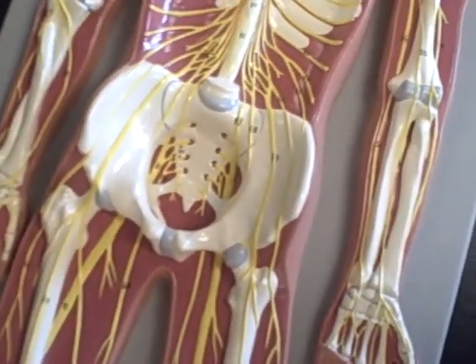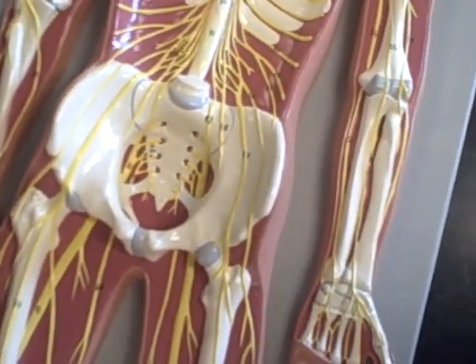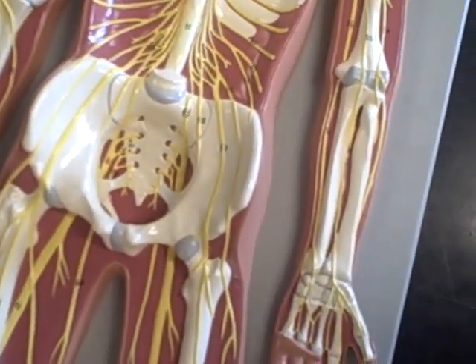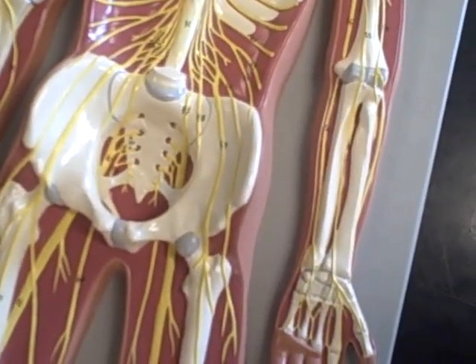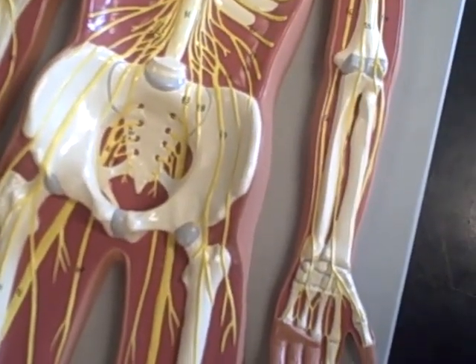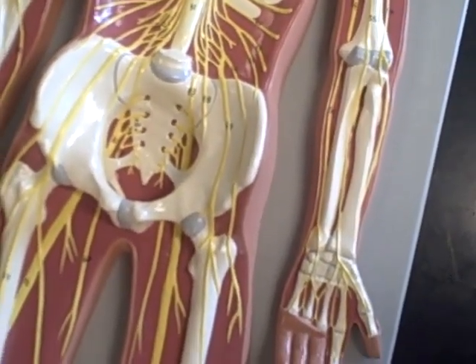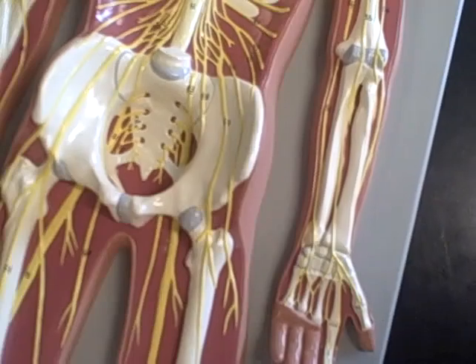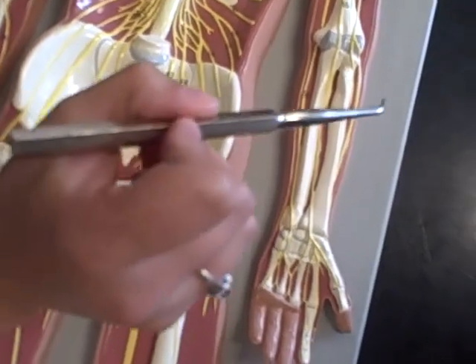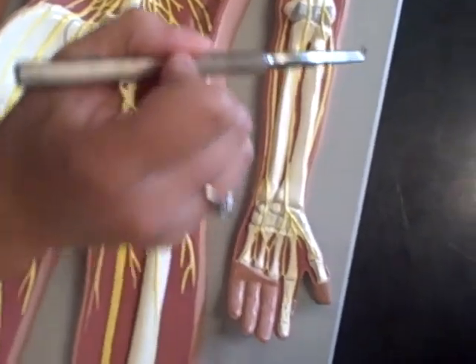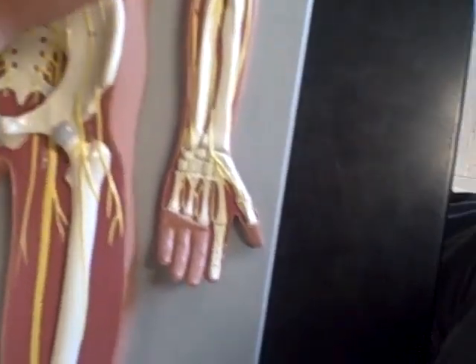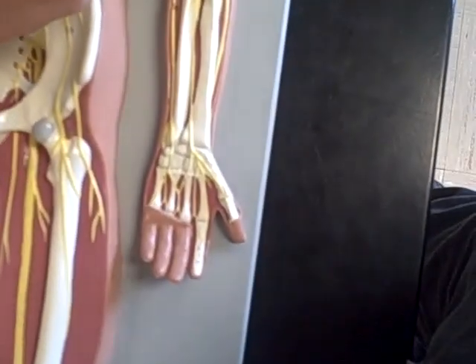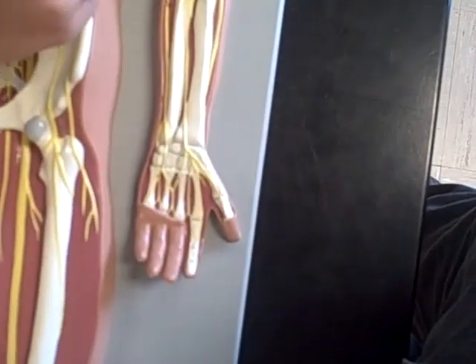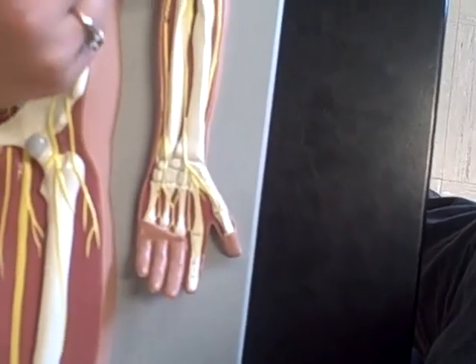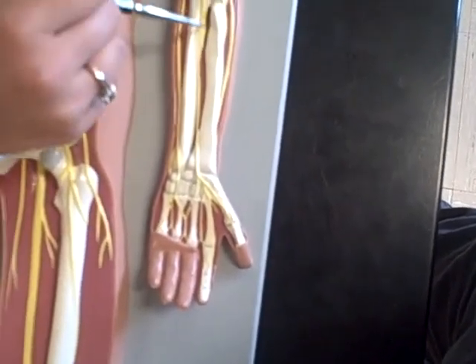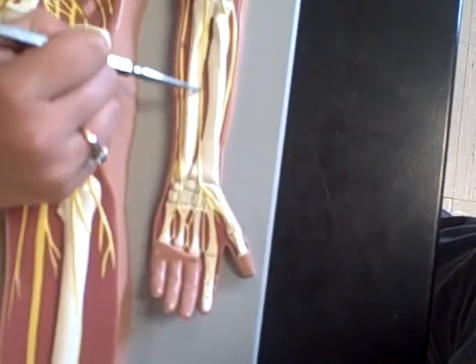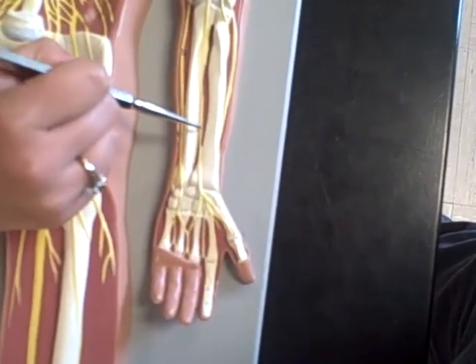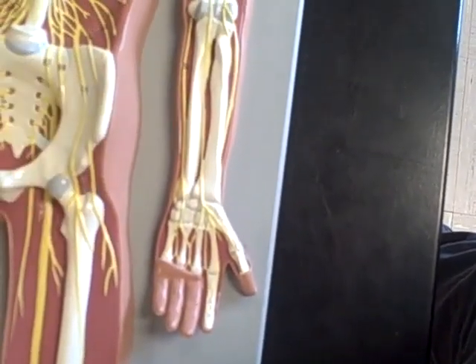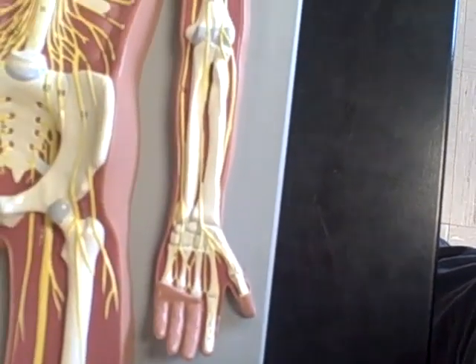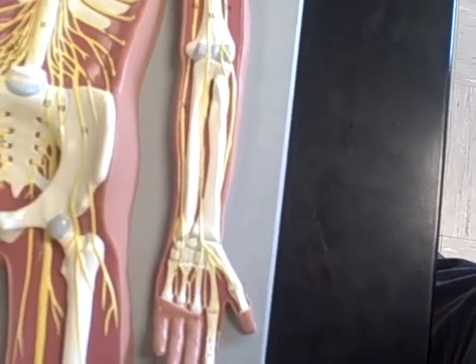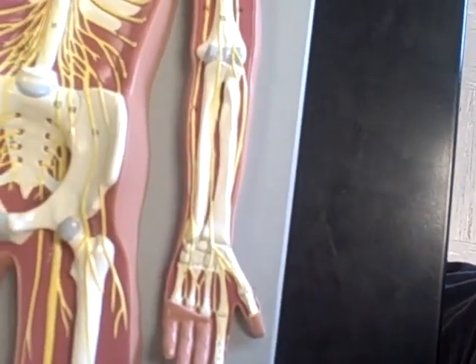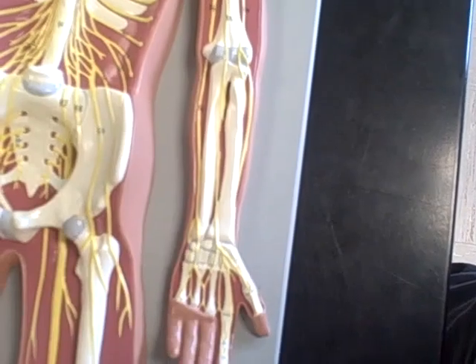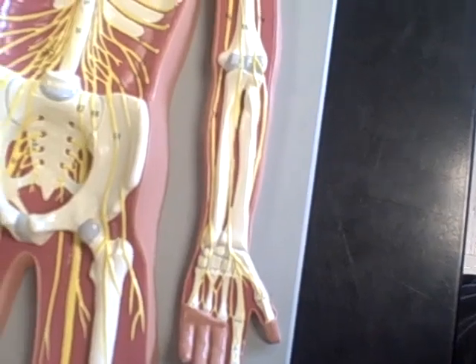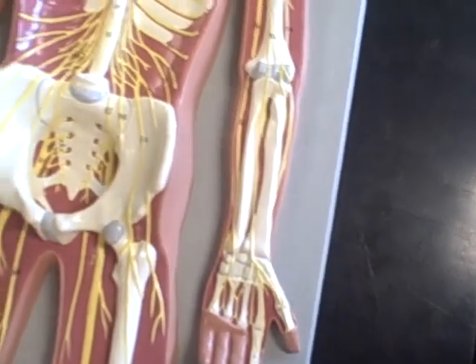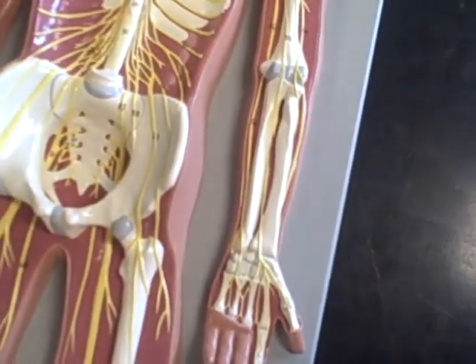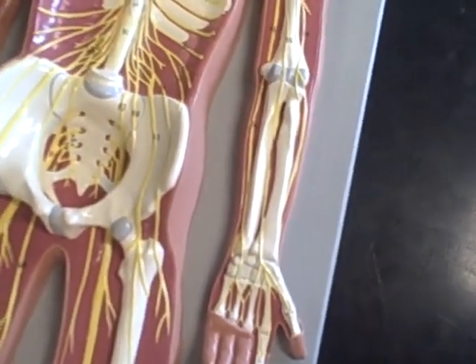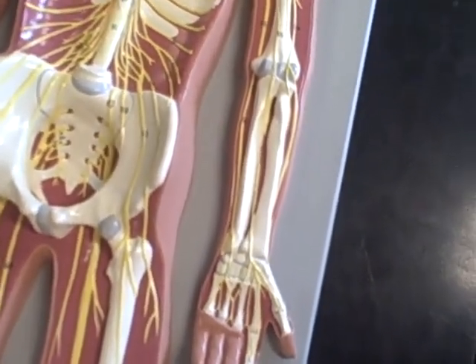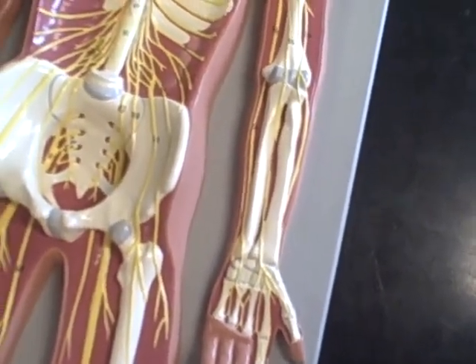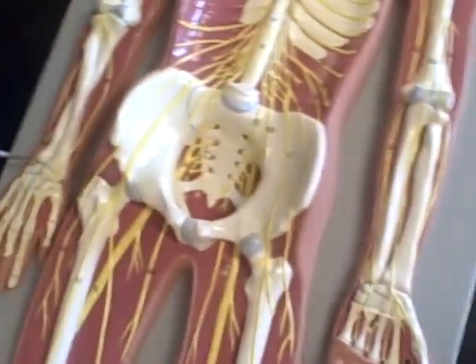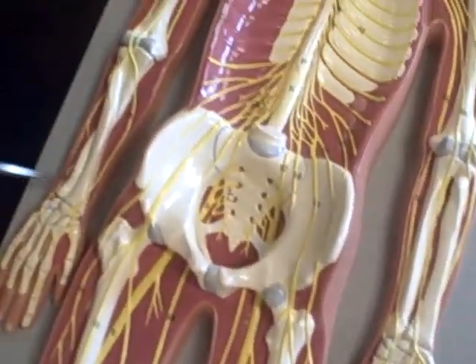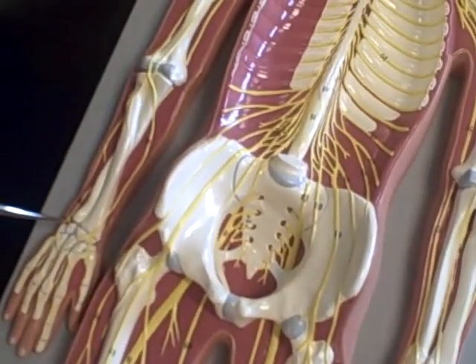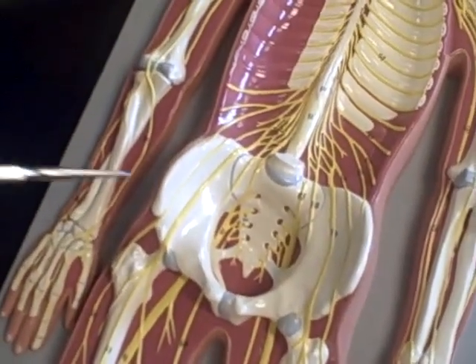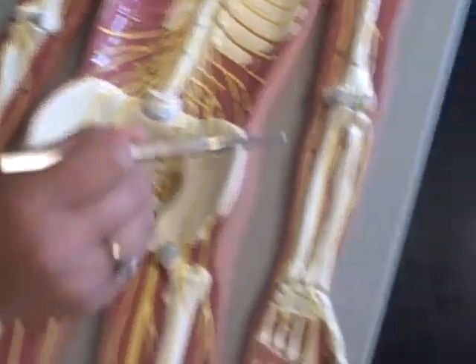And then we have the median nerve, marked right down the middle of the arm. And then the ulnar nerve, of course, would be the one that goes to the pinky.